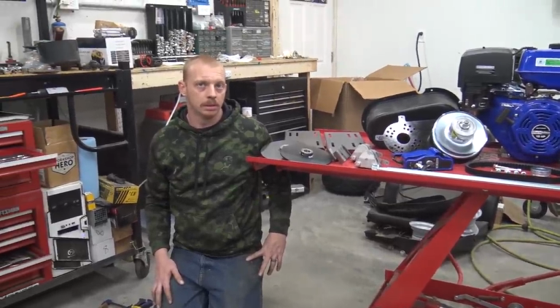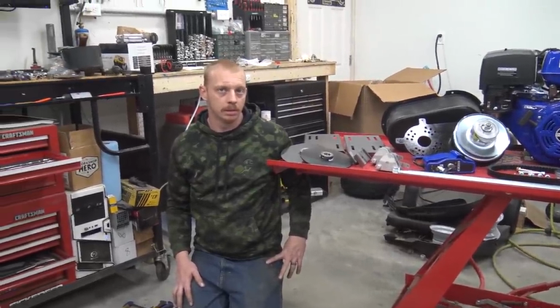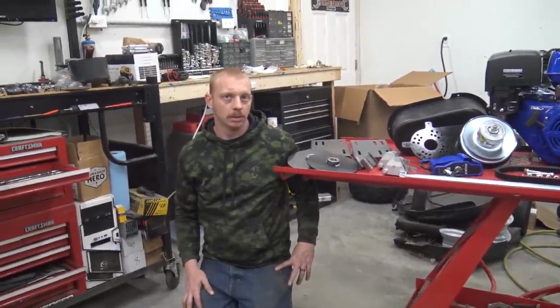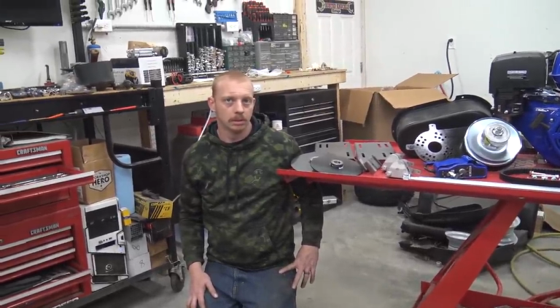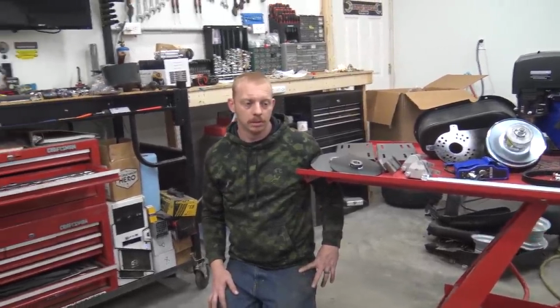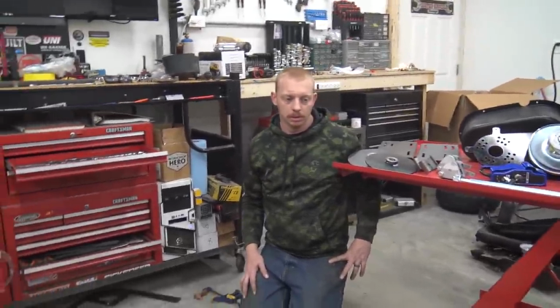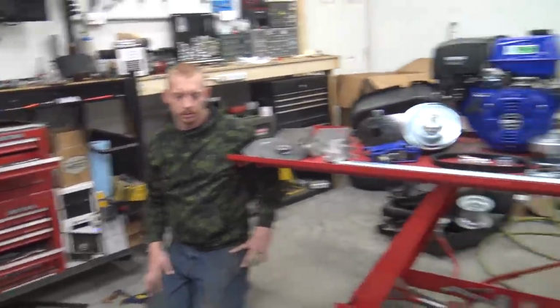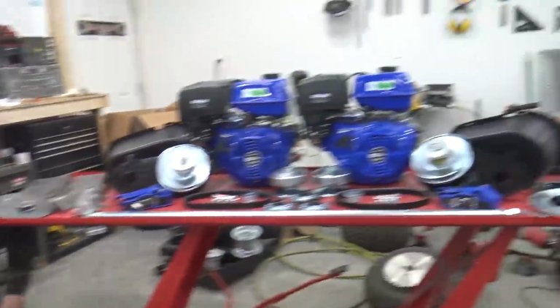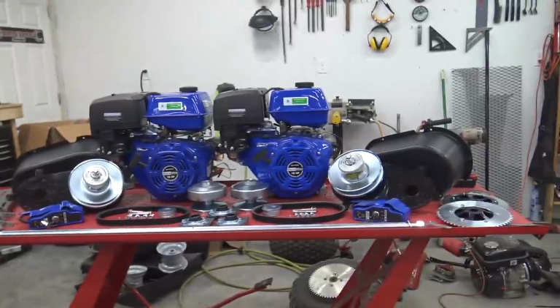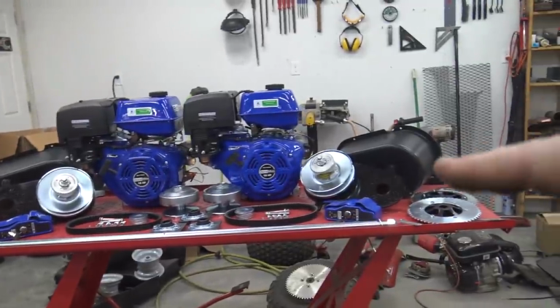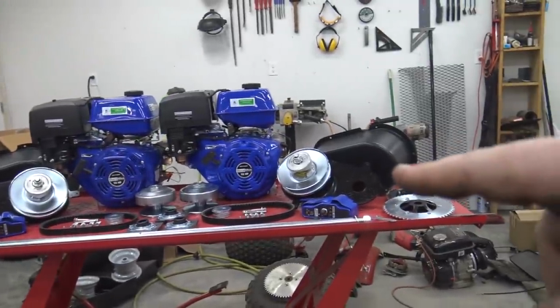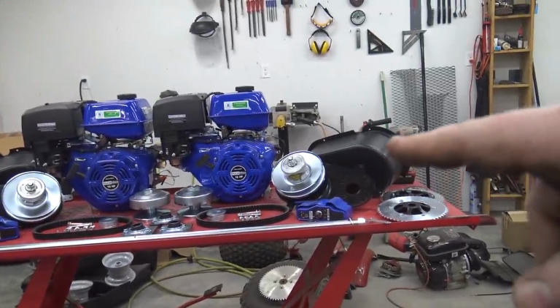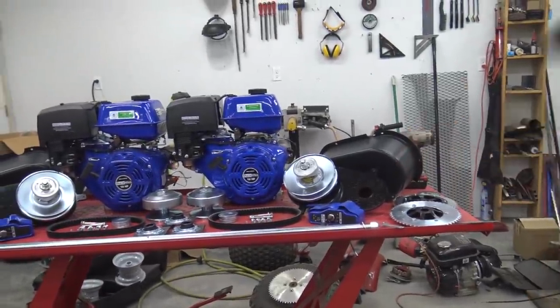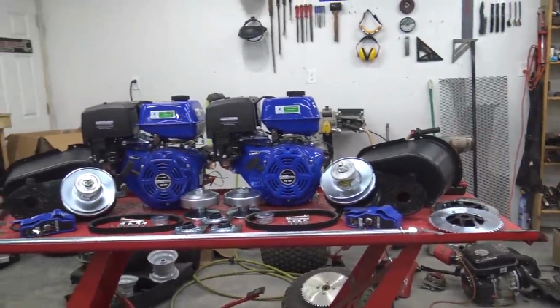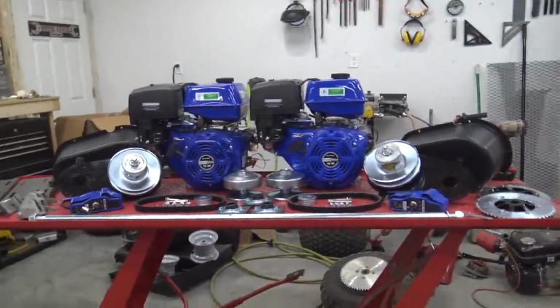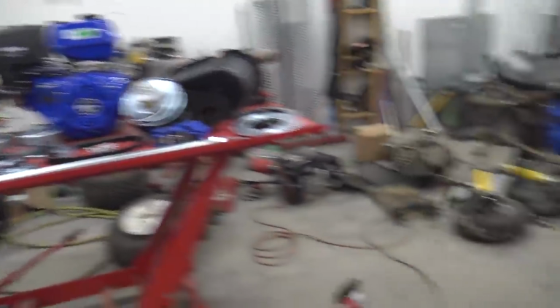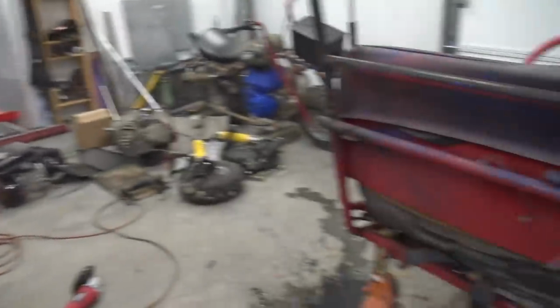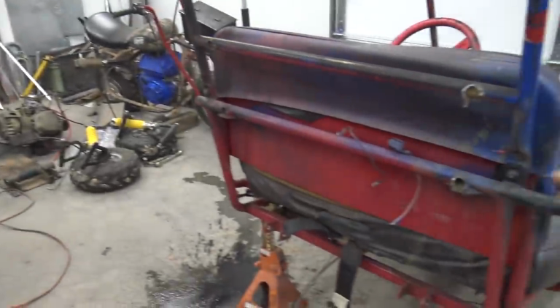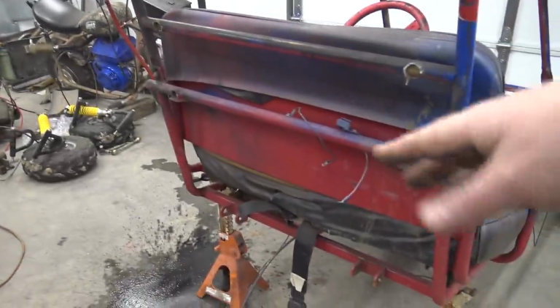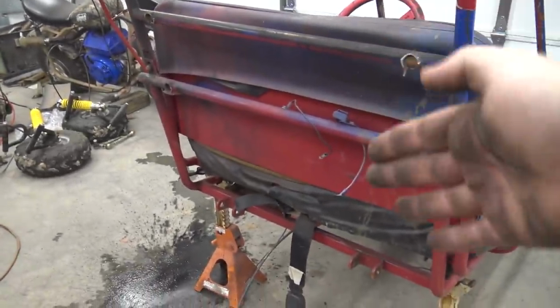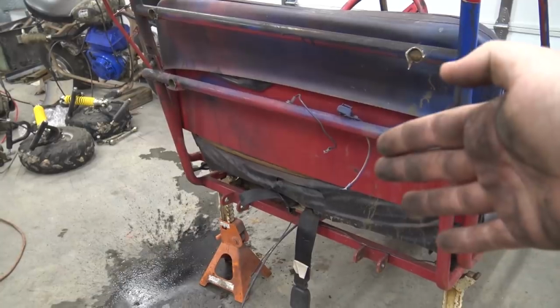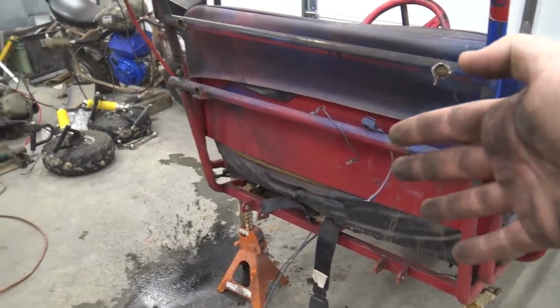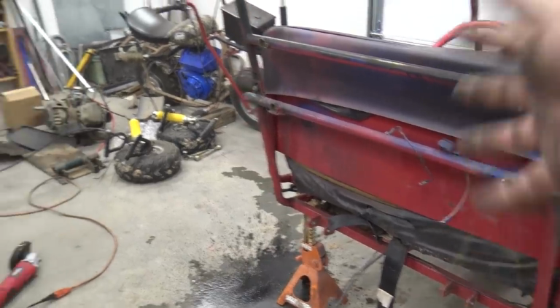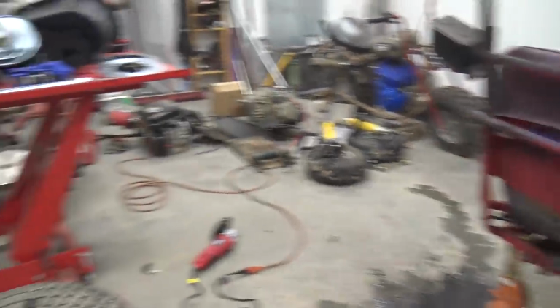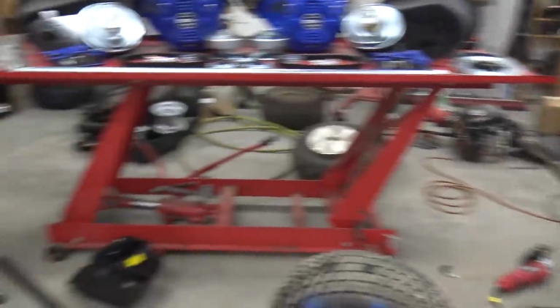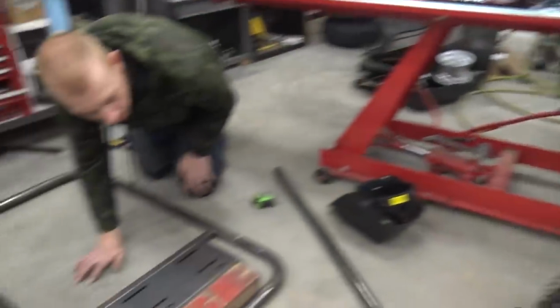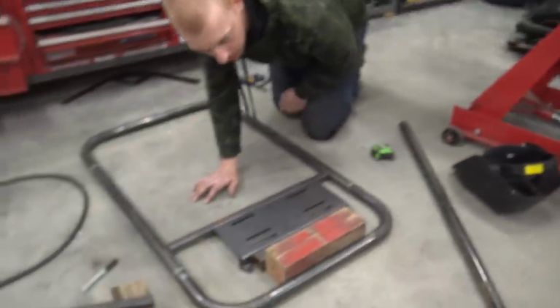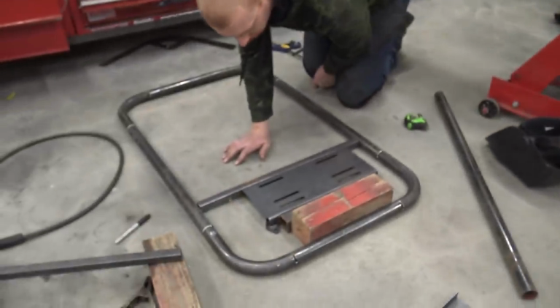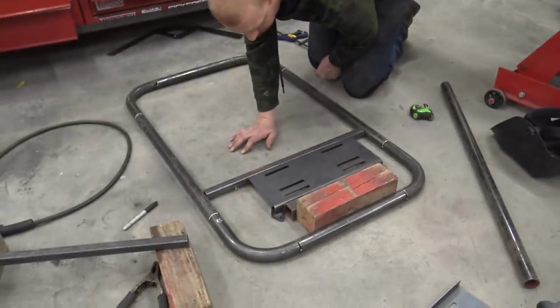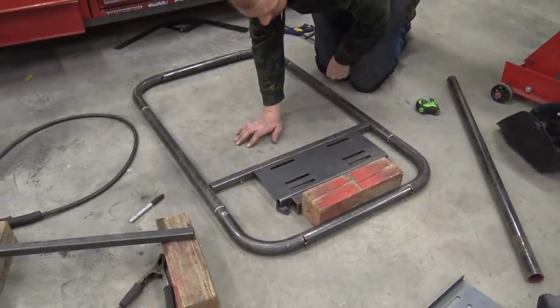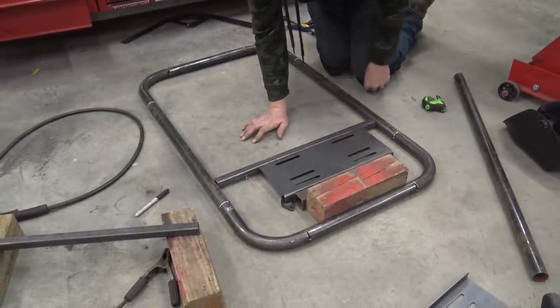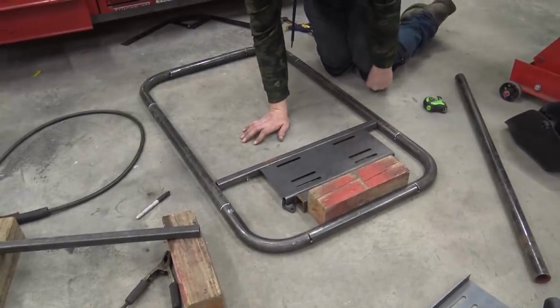I figured we wouldn't run the covers — the Go Power Sports covers are awesome and I love them, but on this build I really don't care. We're going to have a seat blocking from the belt, so it should be all right if we break a belt. We'll get this all tacked into place.